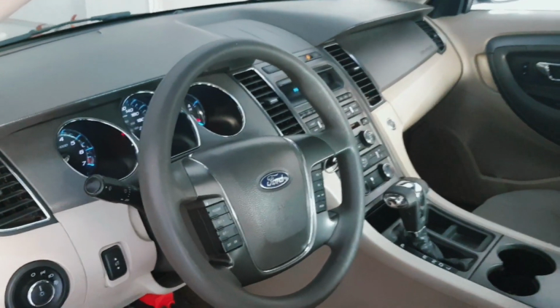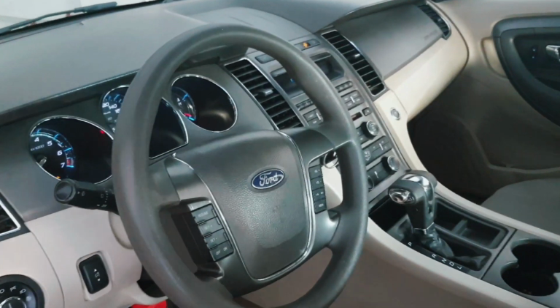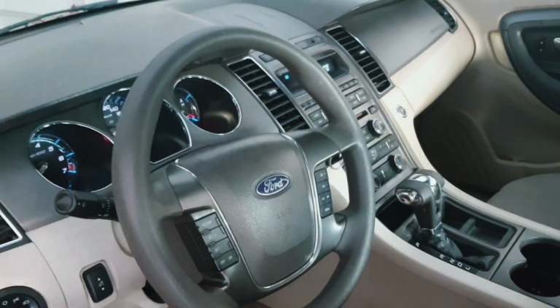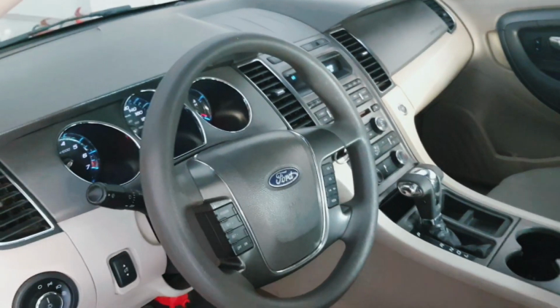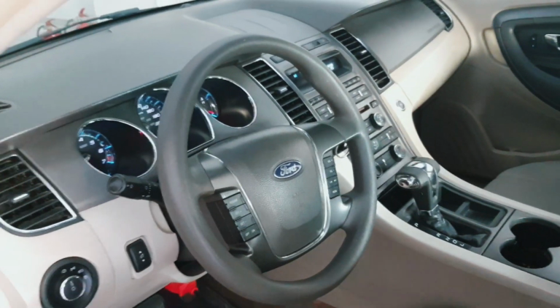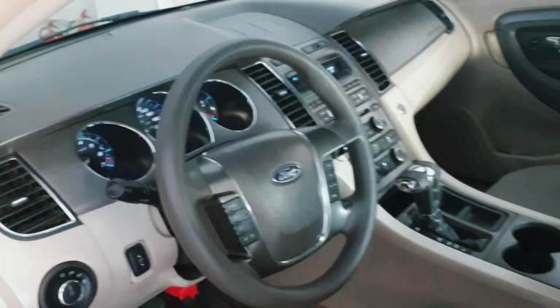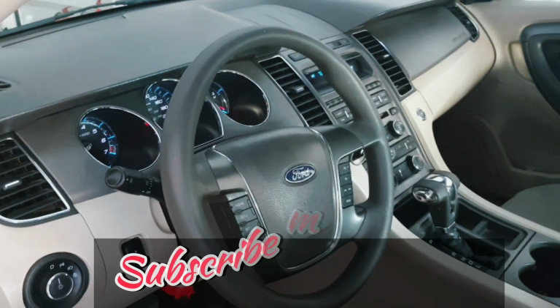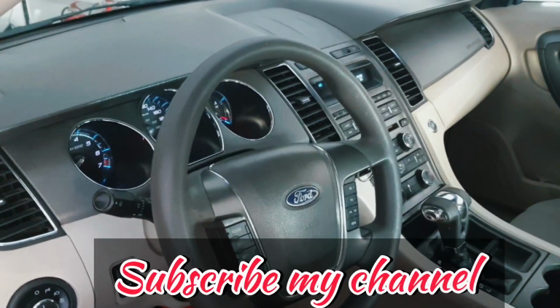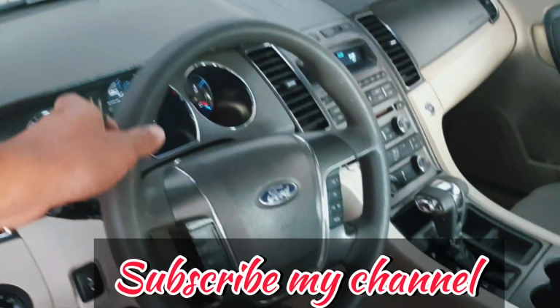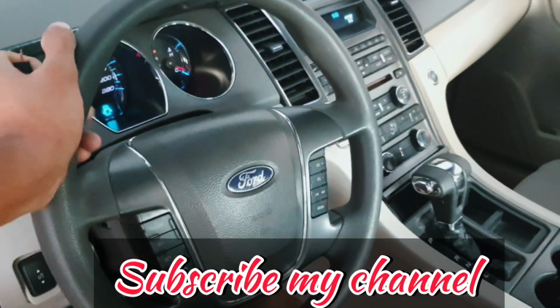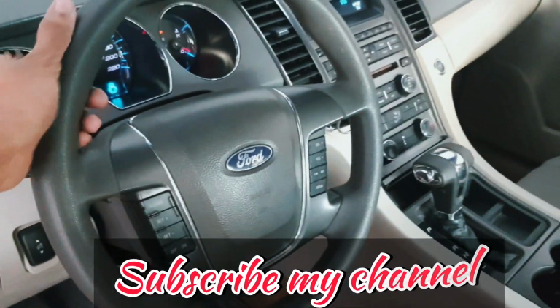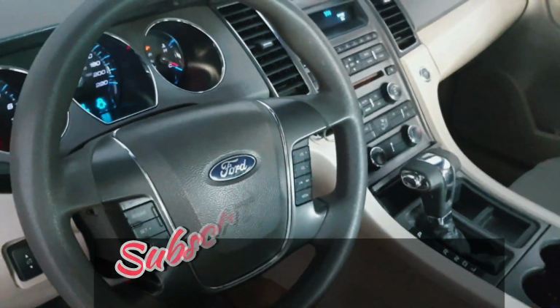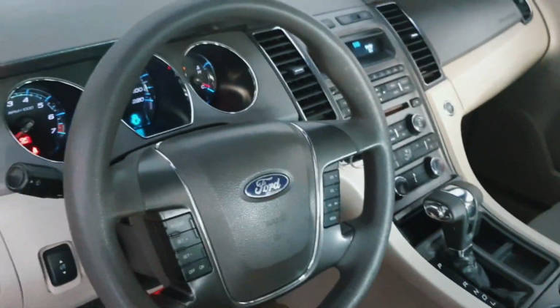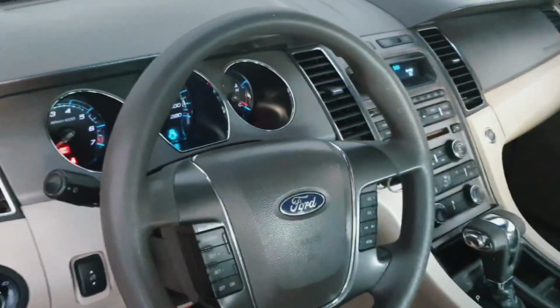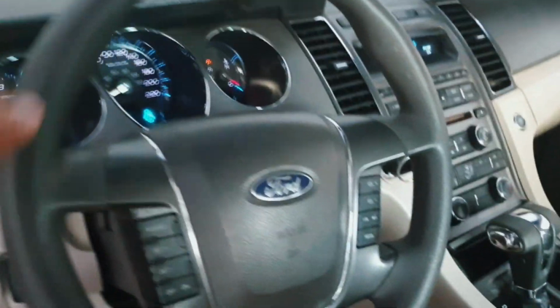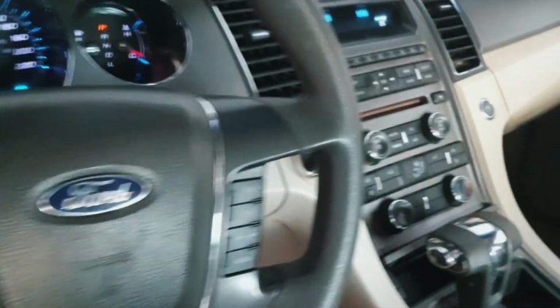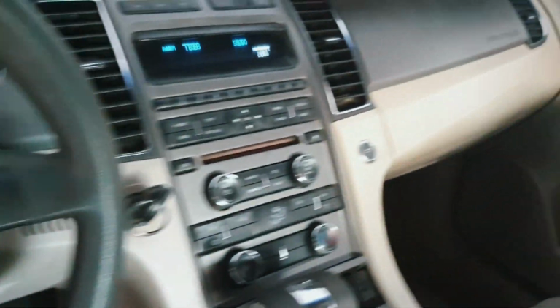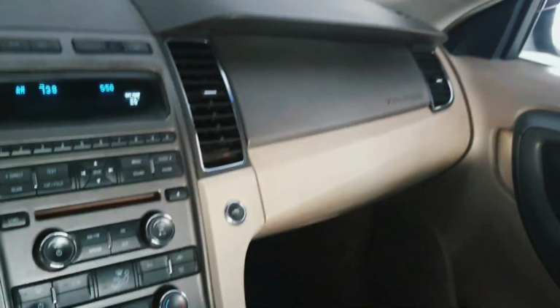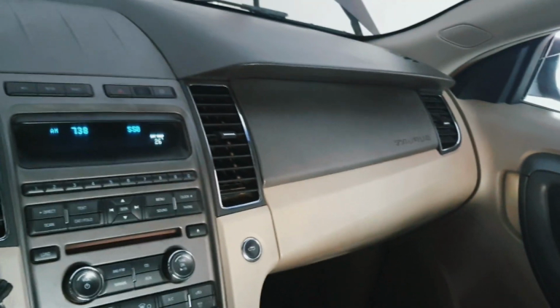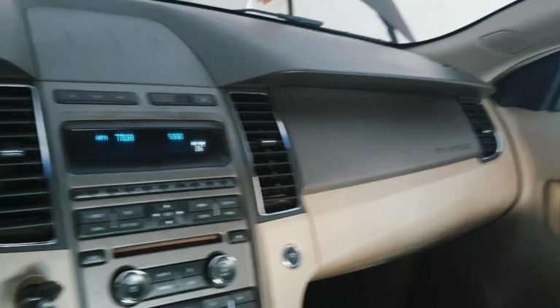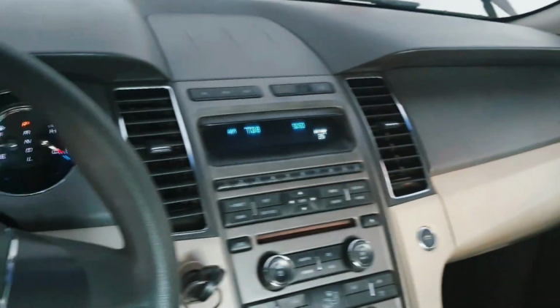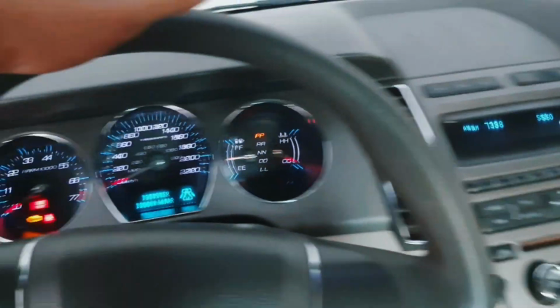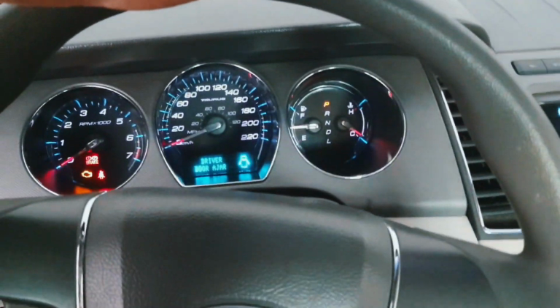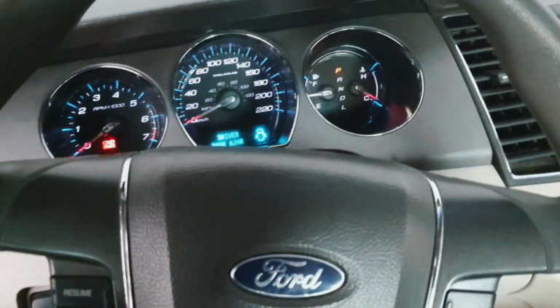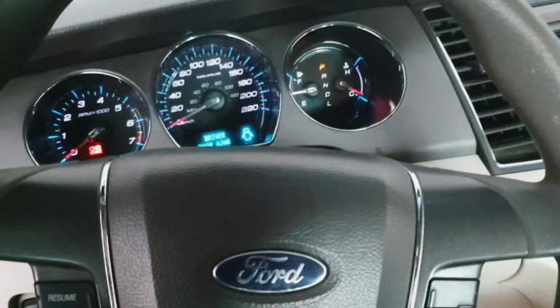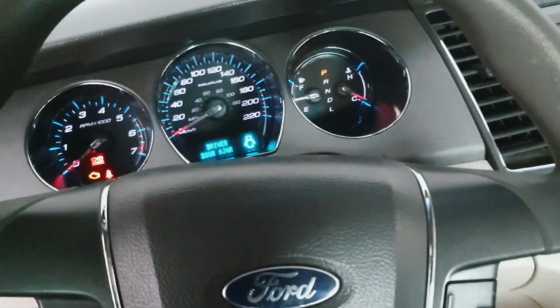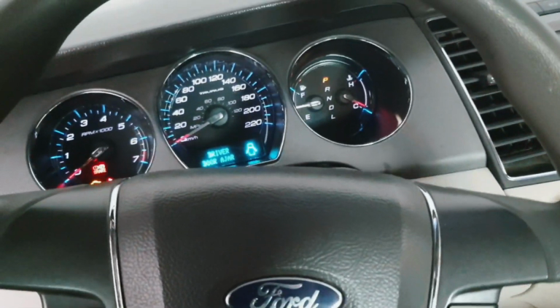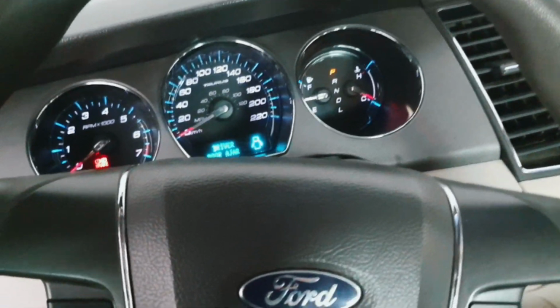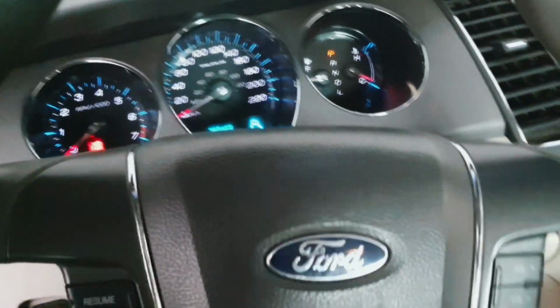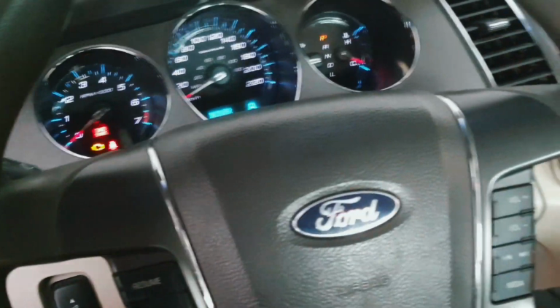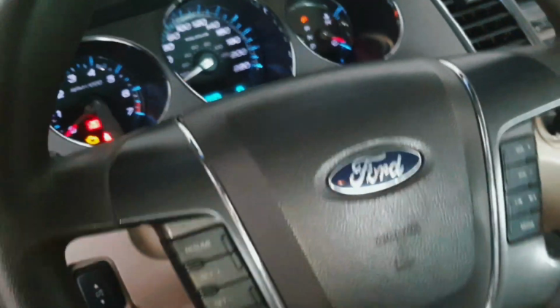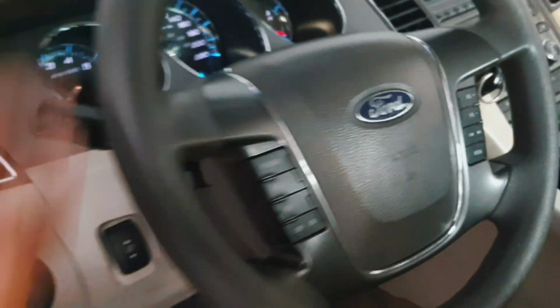Hello, what's up guys, how are you everyone? I hope everybody is well. Today I have a Ford Taurus 2011 model. In this car I will show you where the AC clutch relay and AC fuse location is.